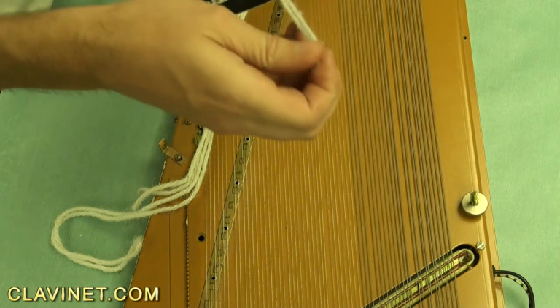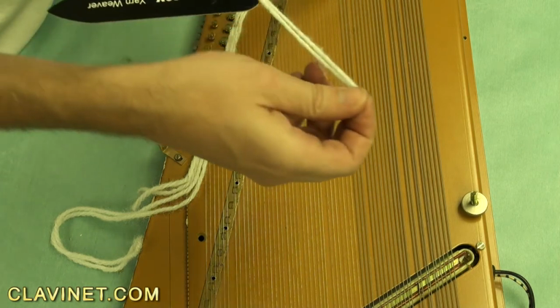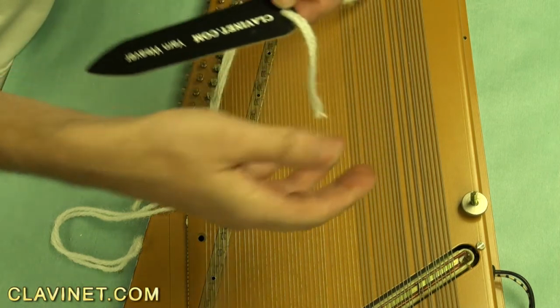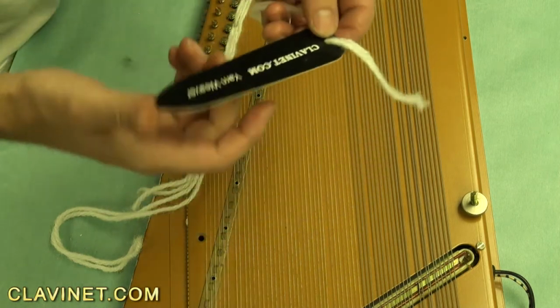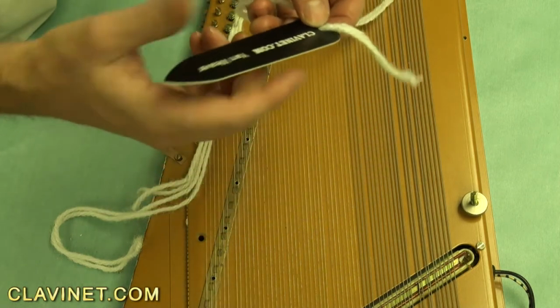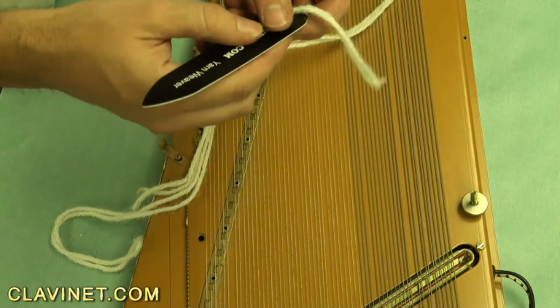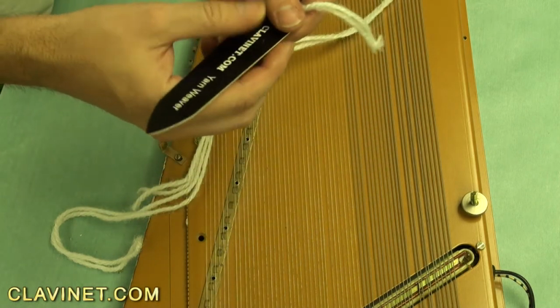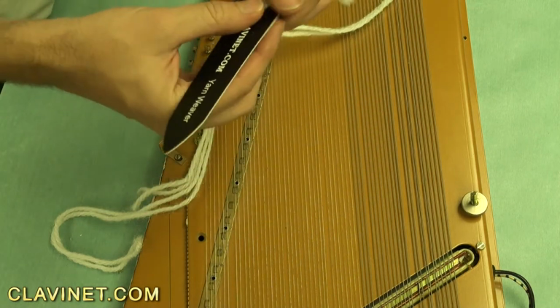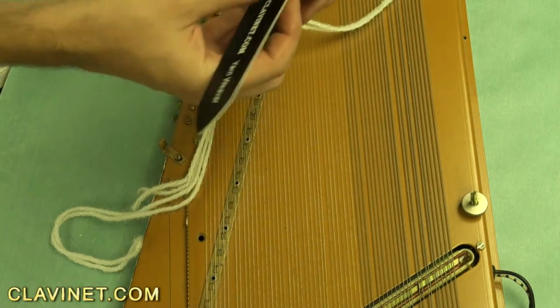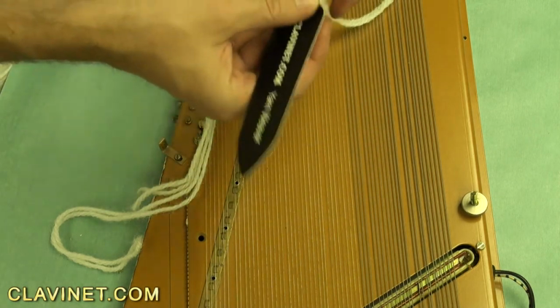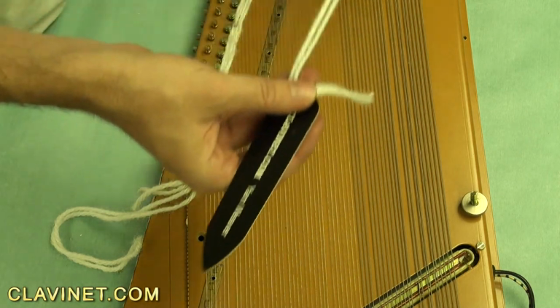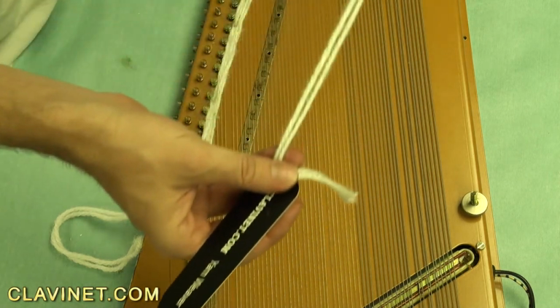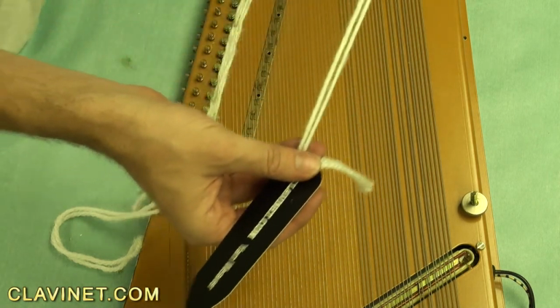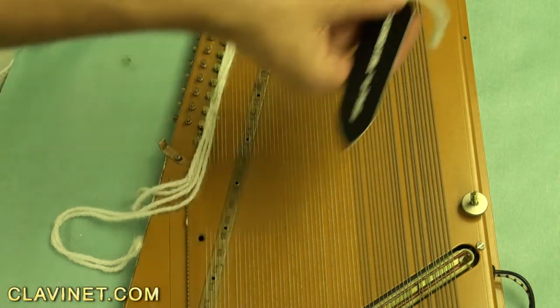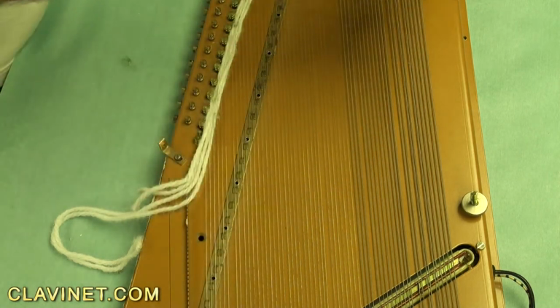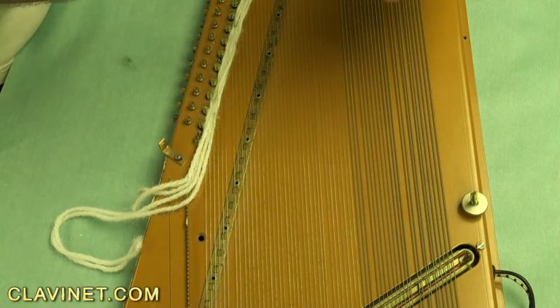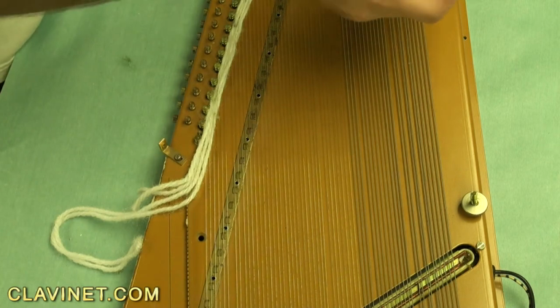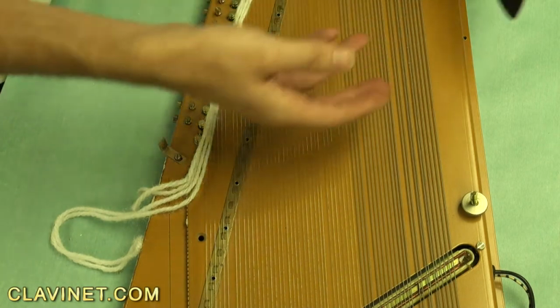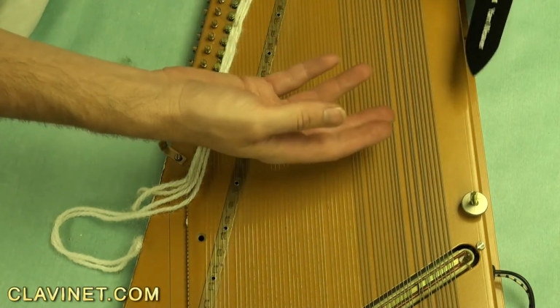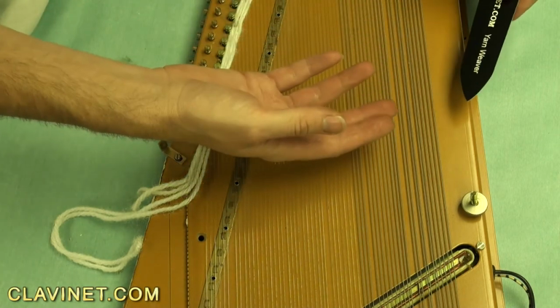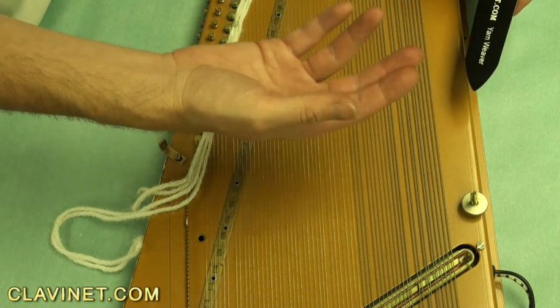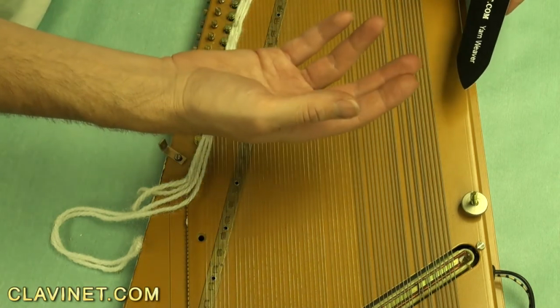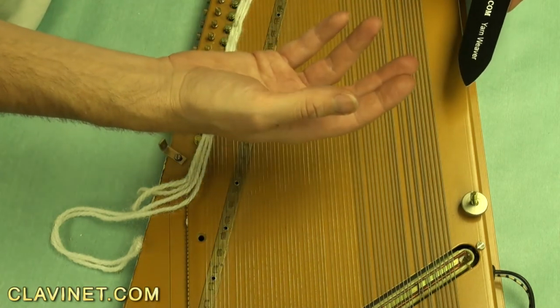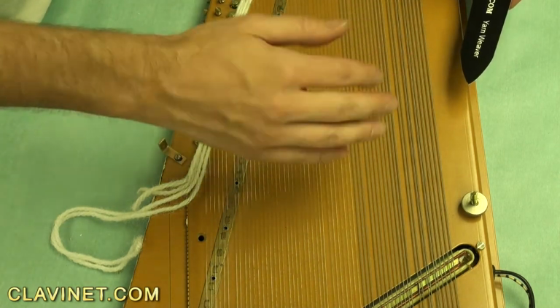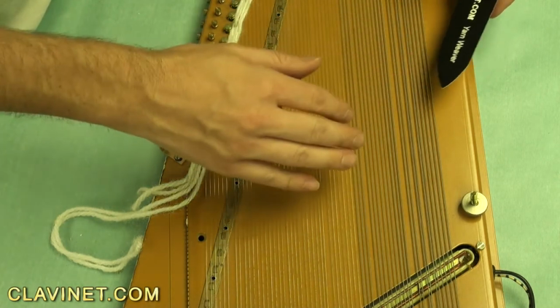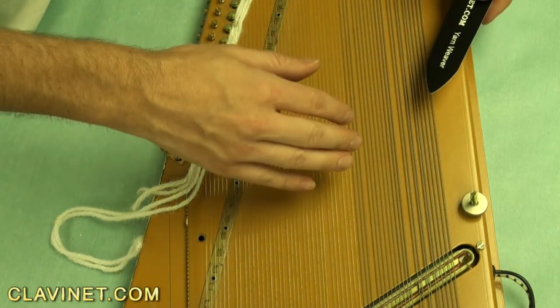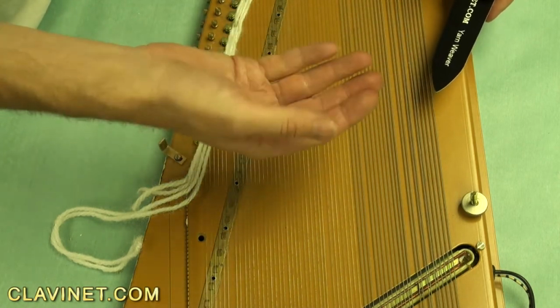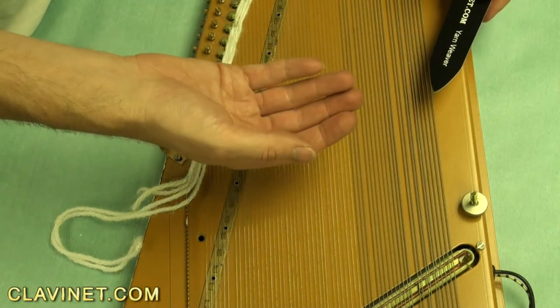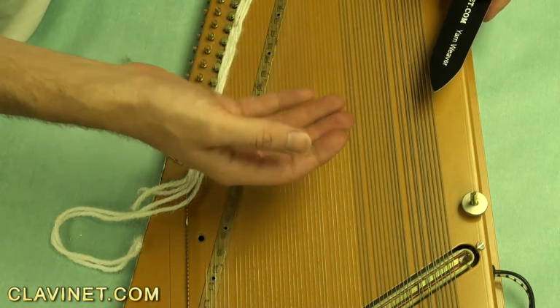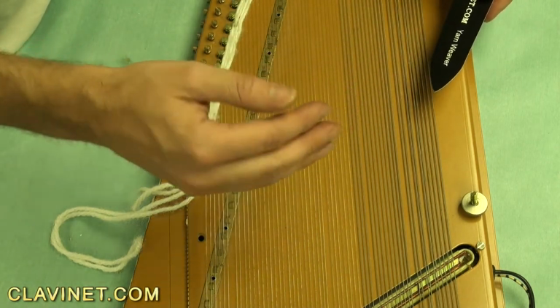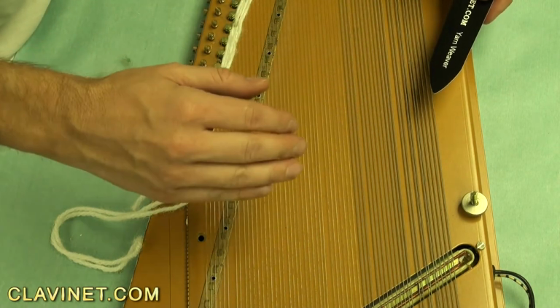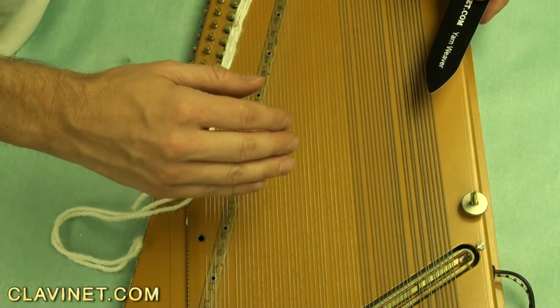Pull it out a couple of inches and you want to begin weaving: two under, two over, two under, two over.